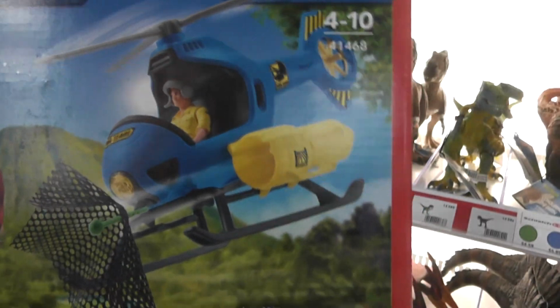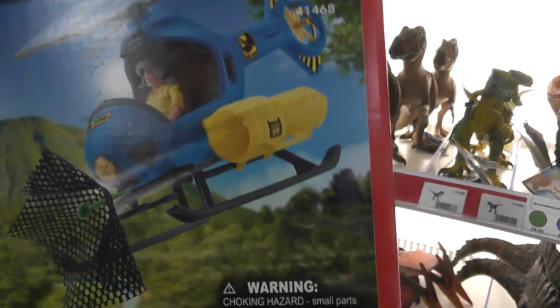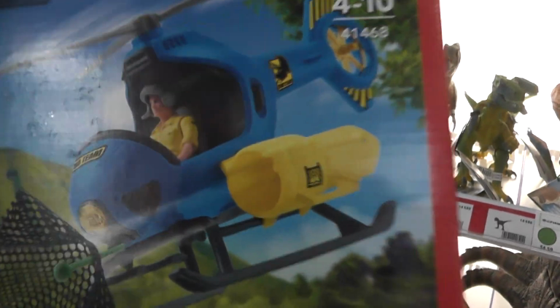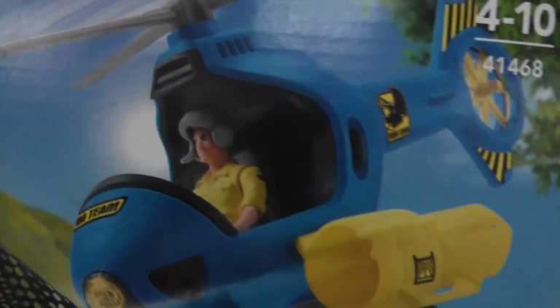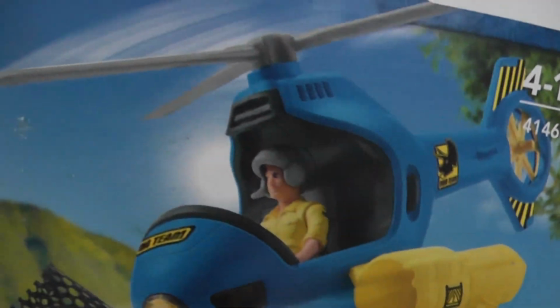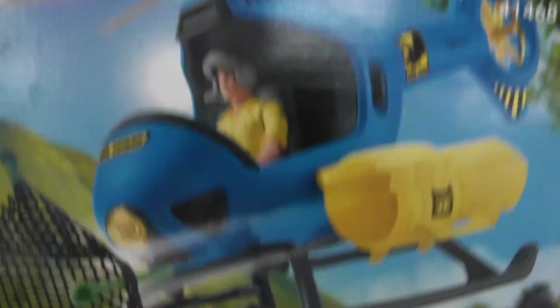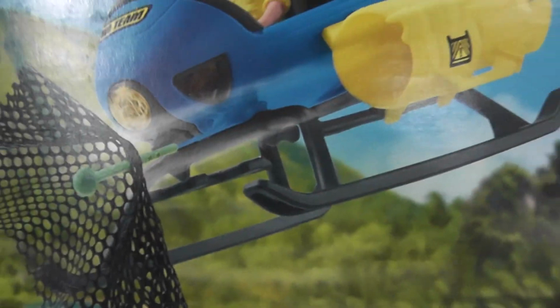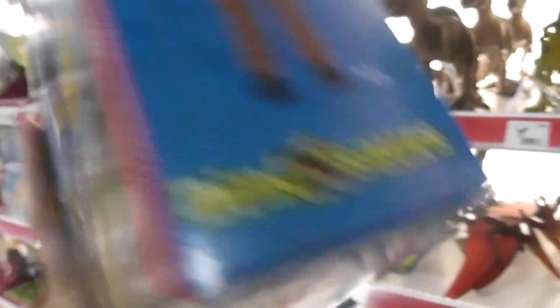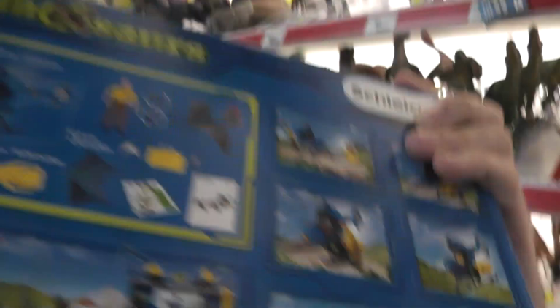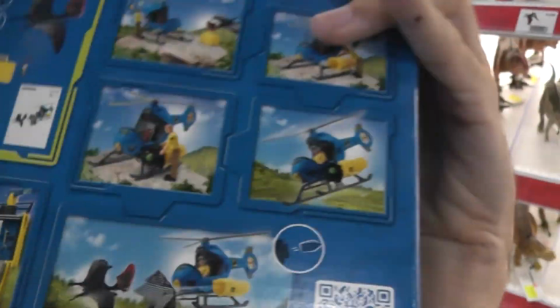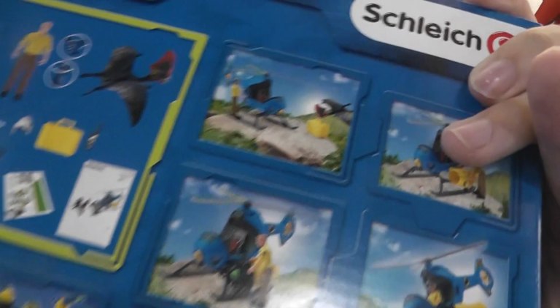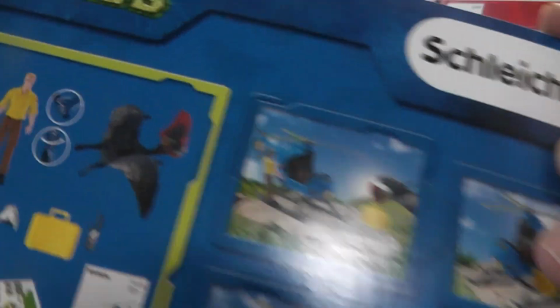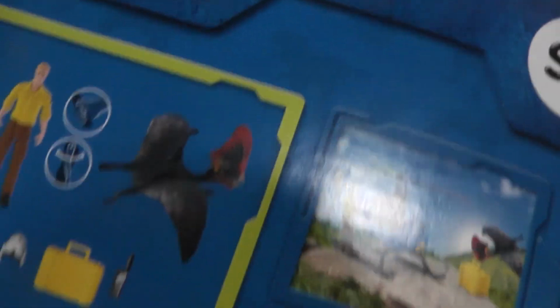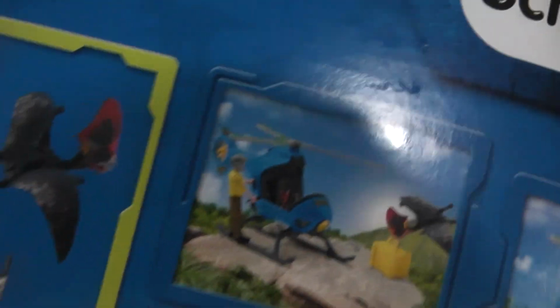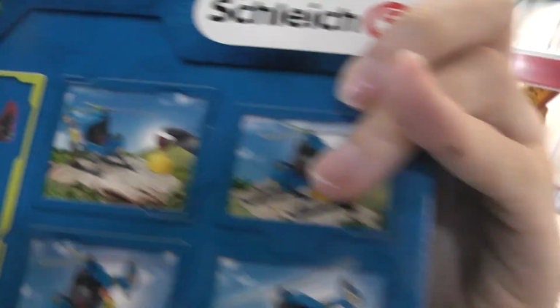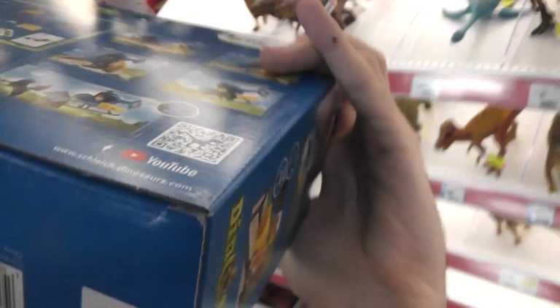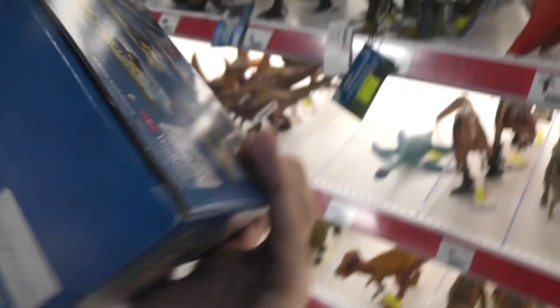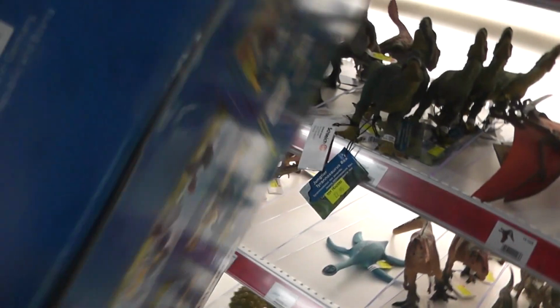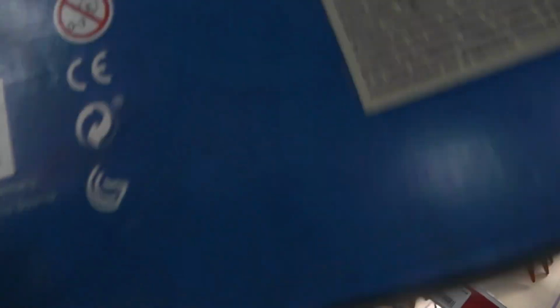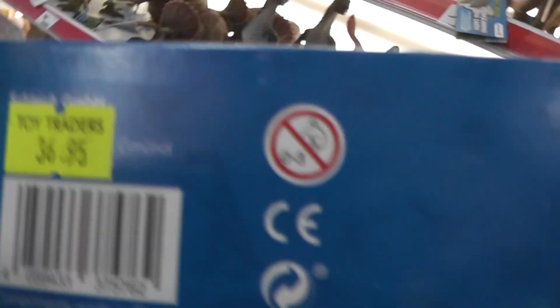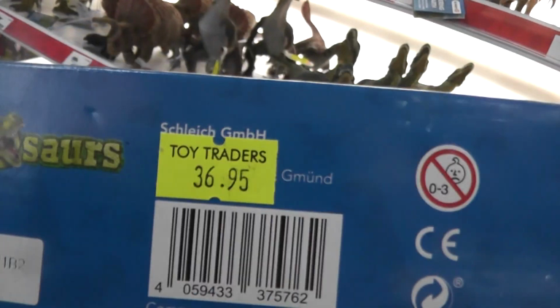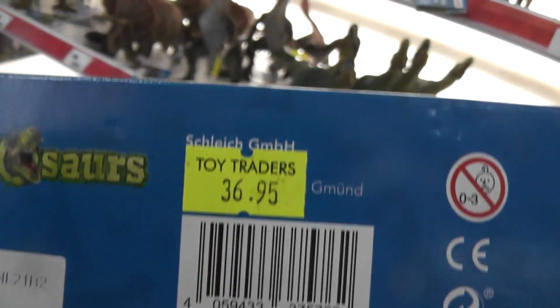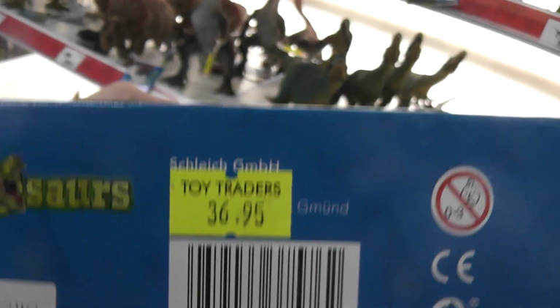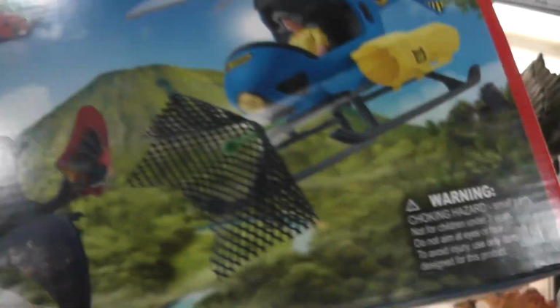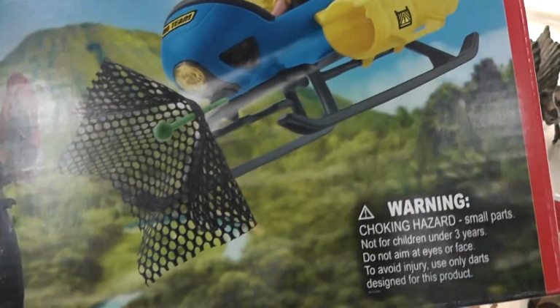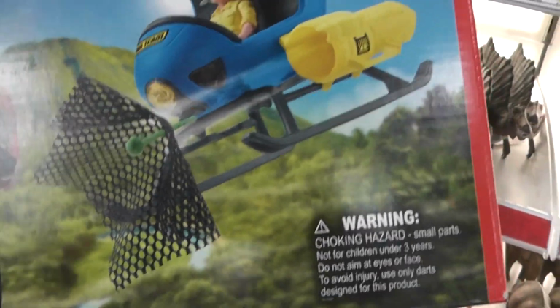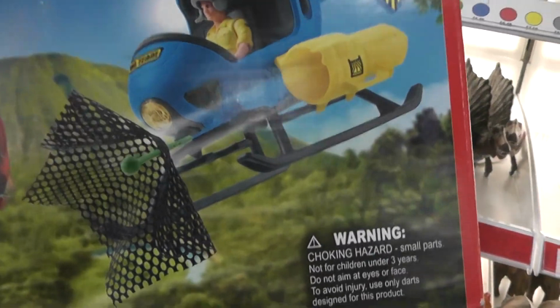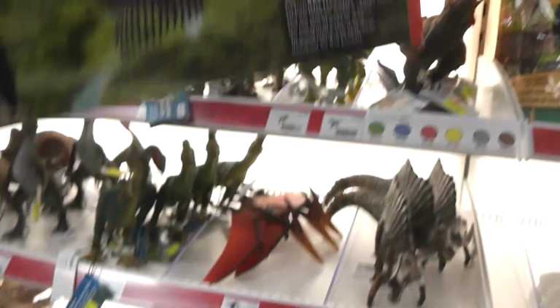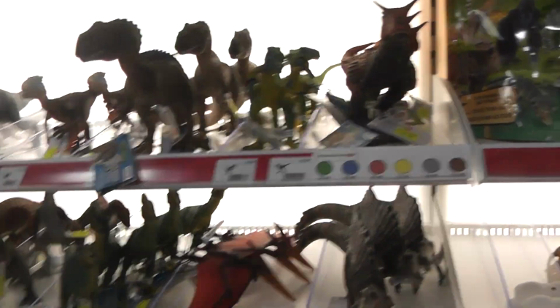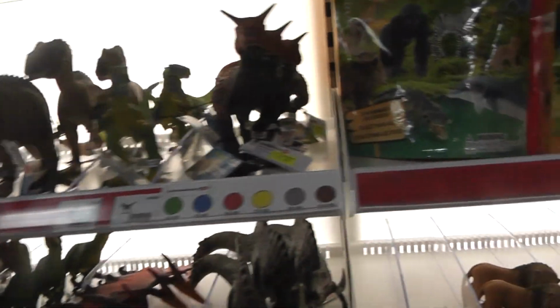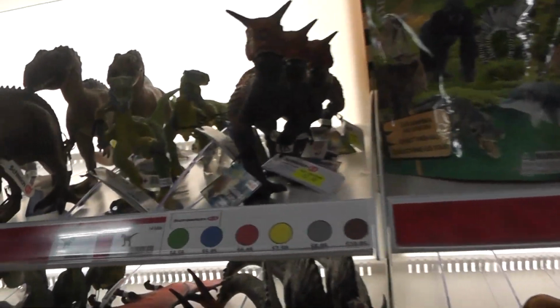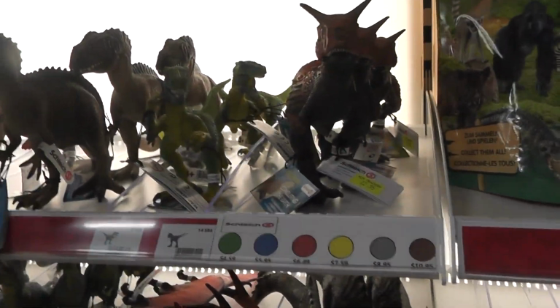And it comes with this helicopter — open cockpit, small one. I mean, I'd love to get it just for the Tapijera, but it's almost $40, so I'm not sure if I'll pick that one up or not.